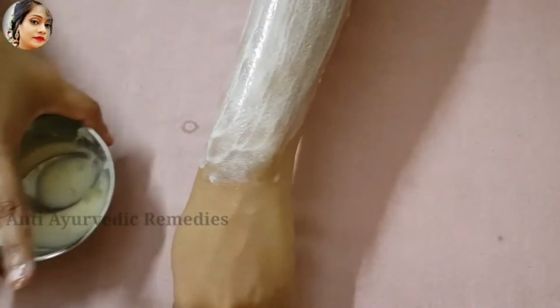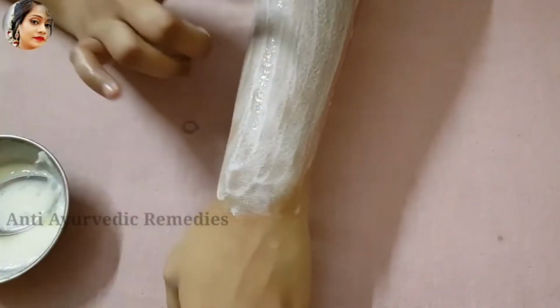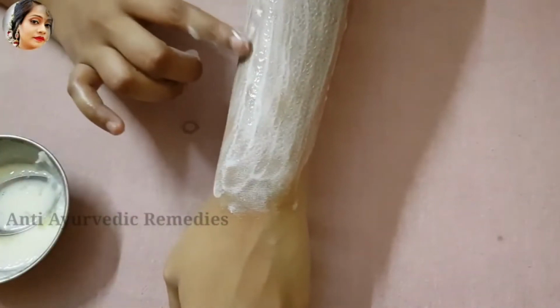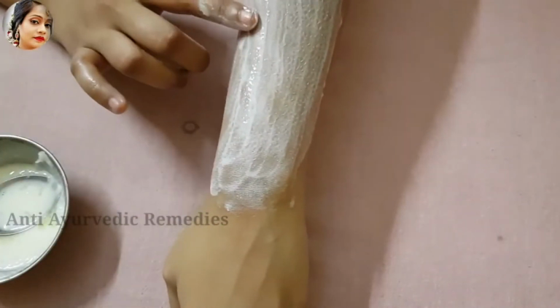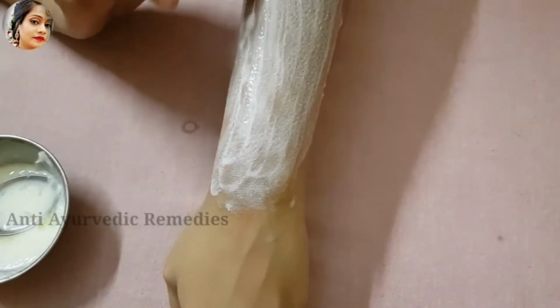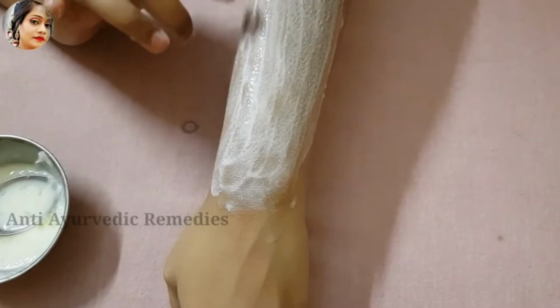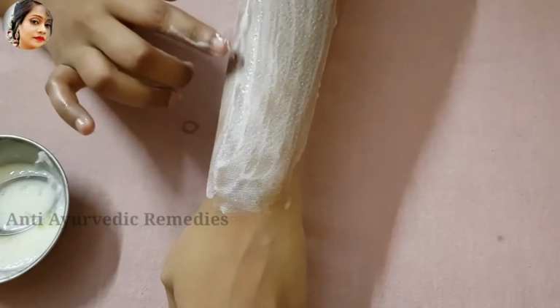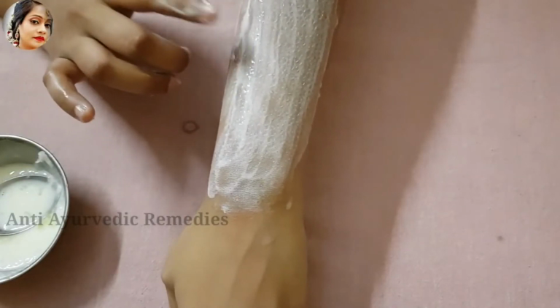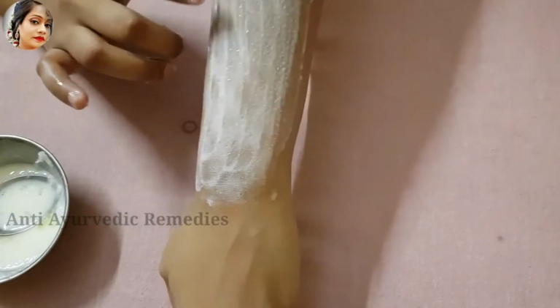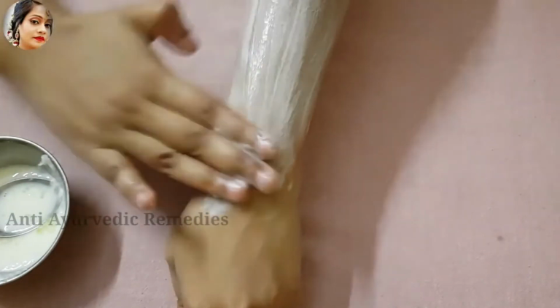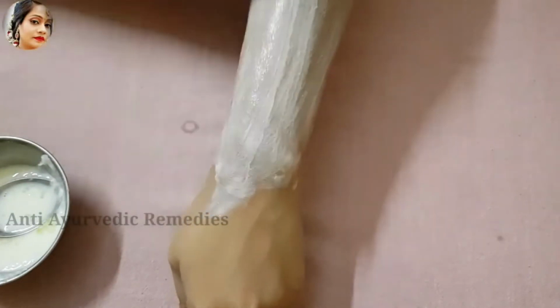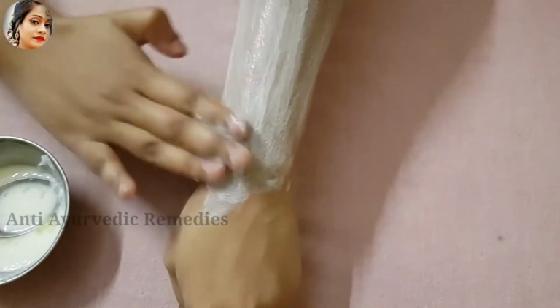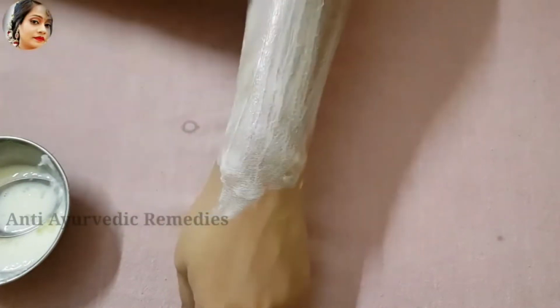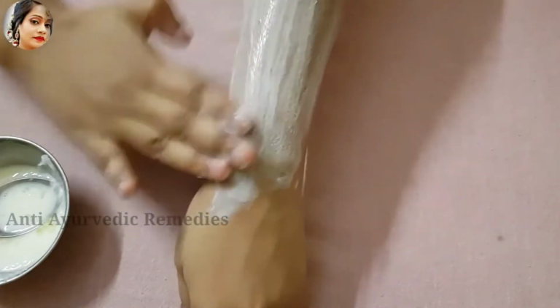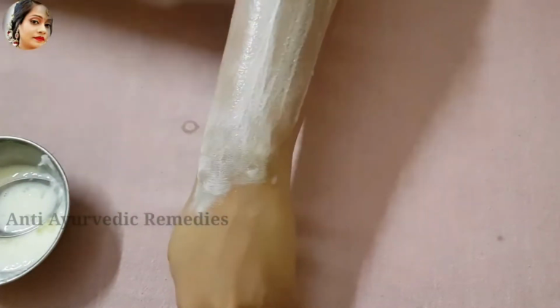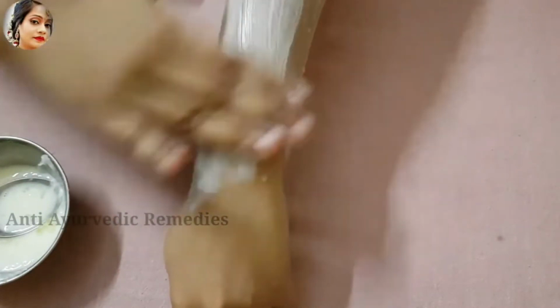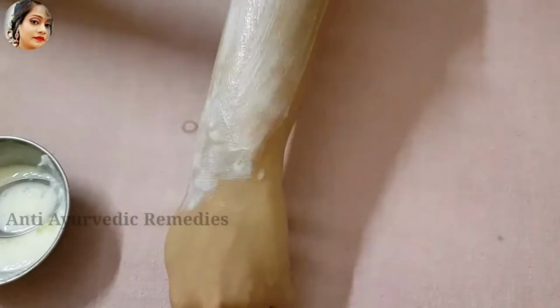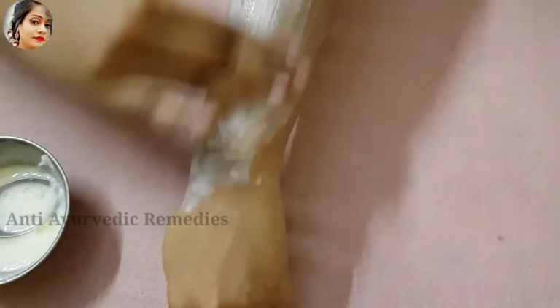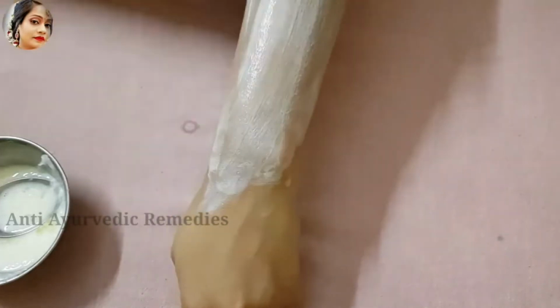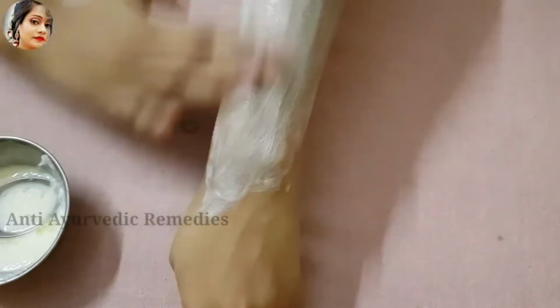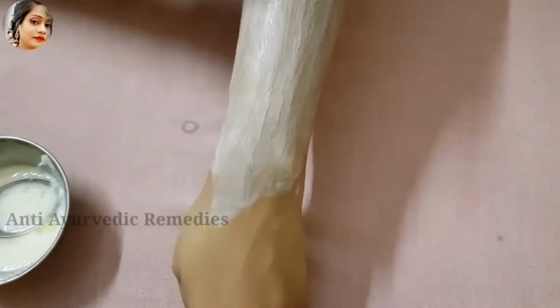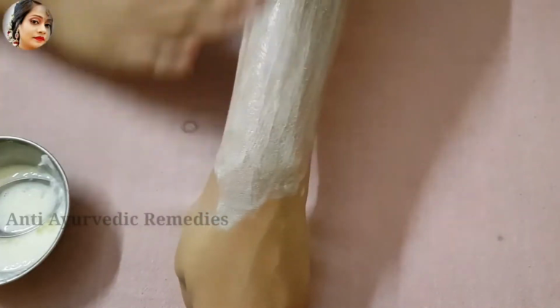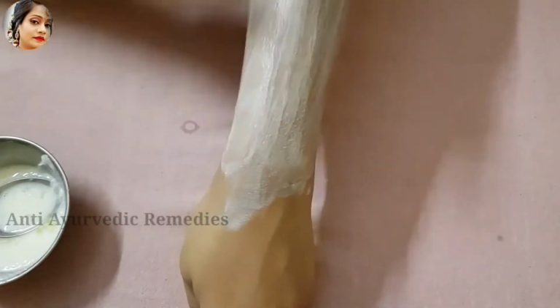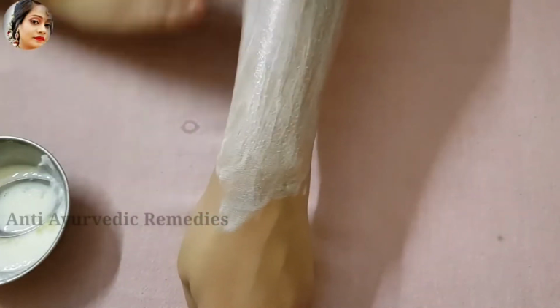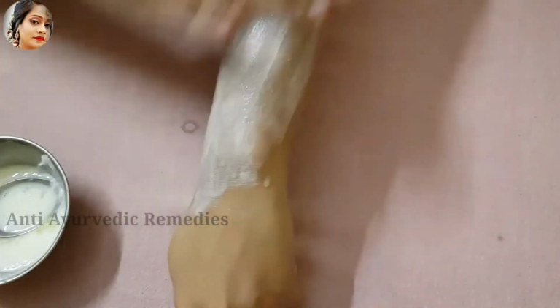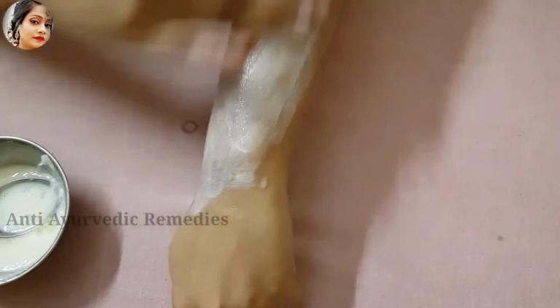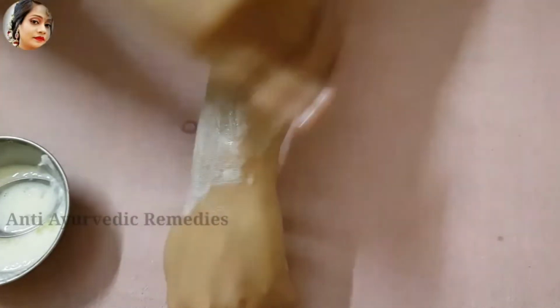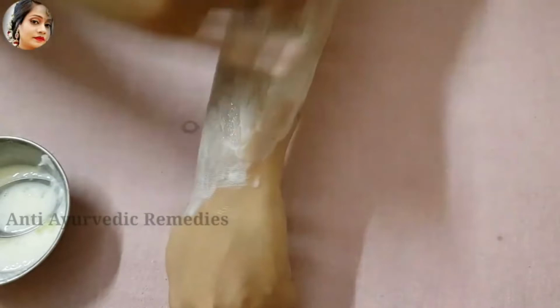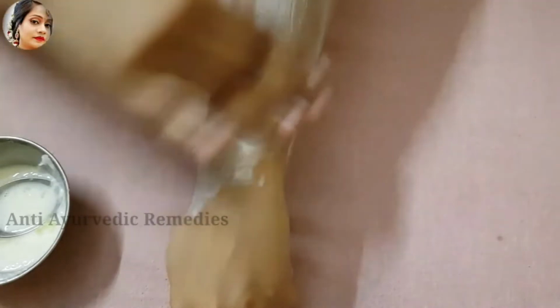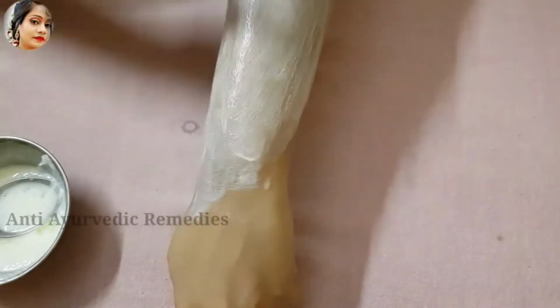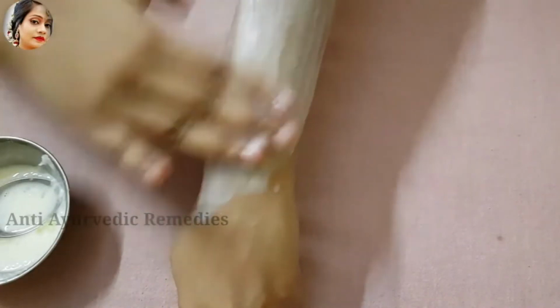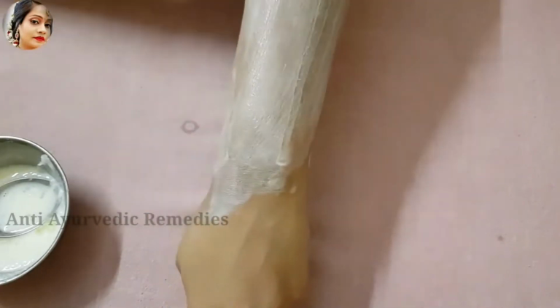I will rub it properly. You will rub it a little bit — put pressure on it and rub it a little bit. When it comes to 1 minute and you feel that your hair has become very bad, then you will leave it for 2-5 minutes.